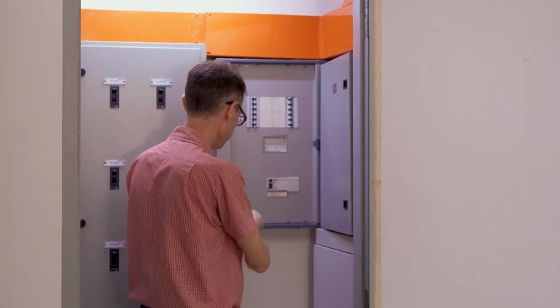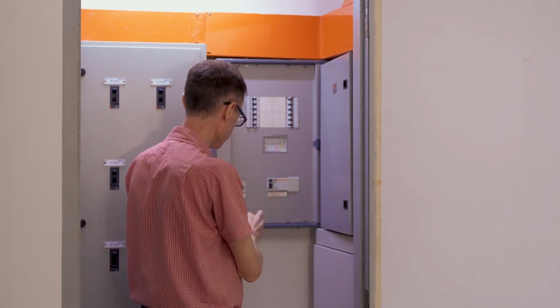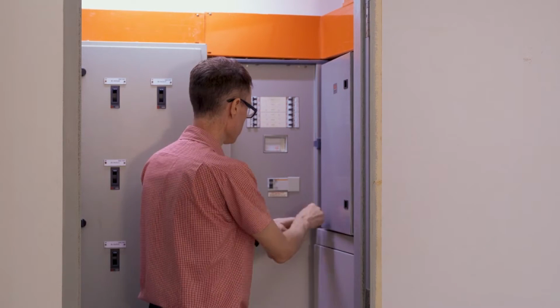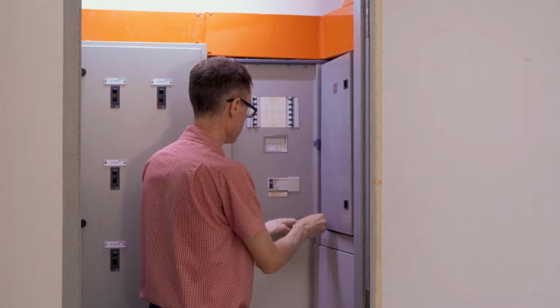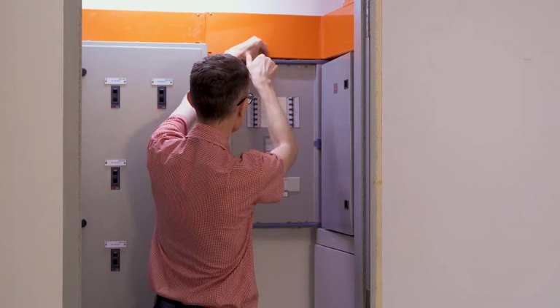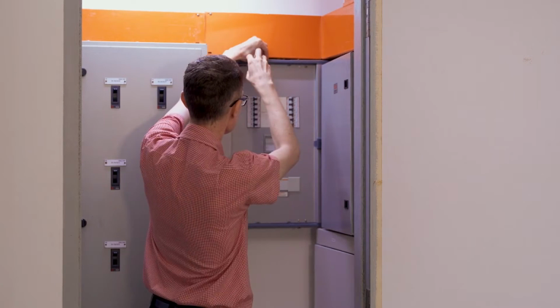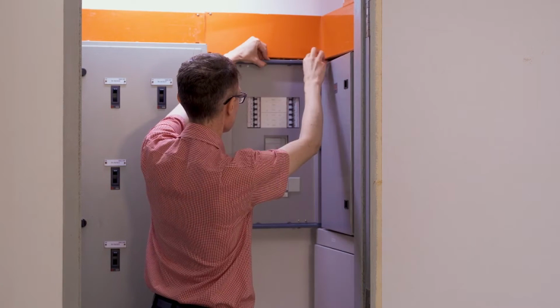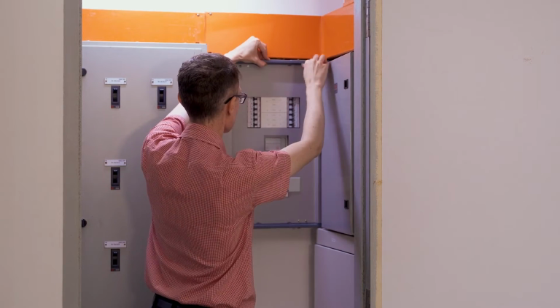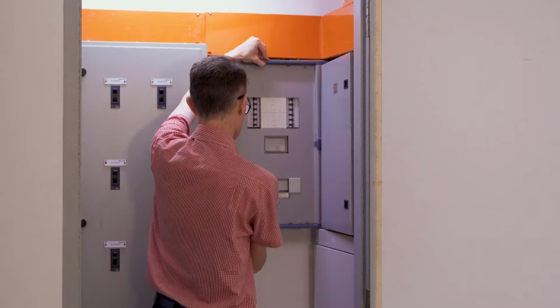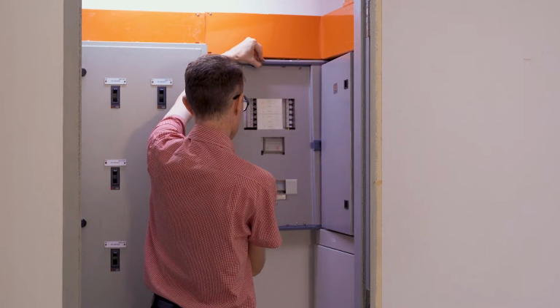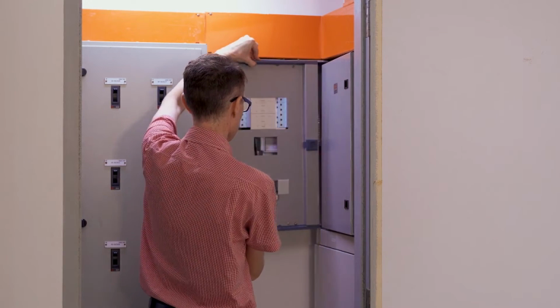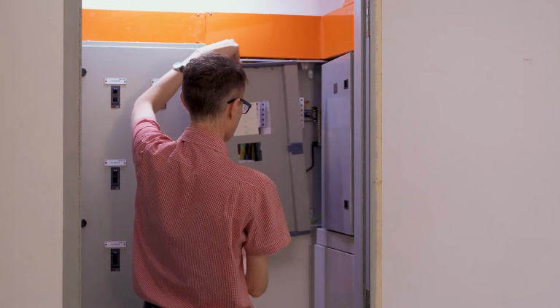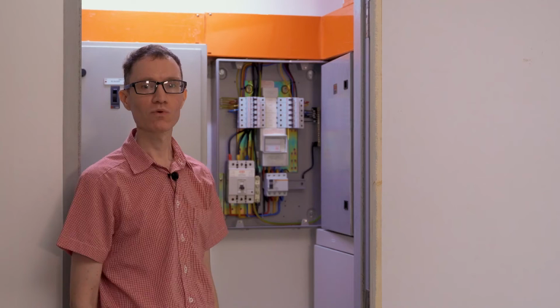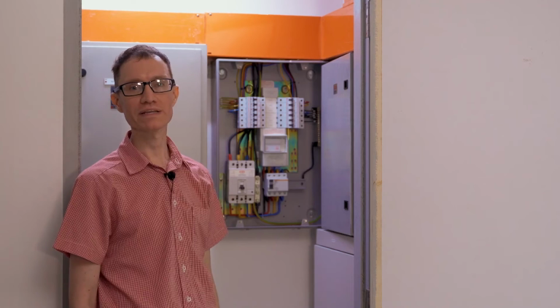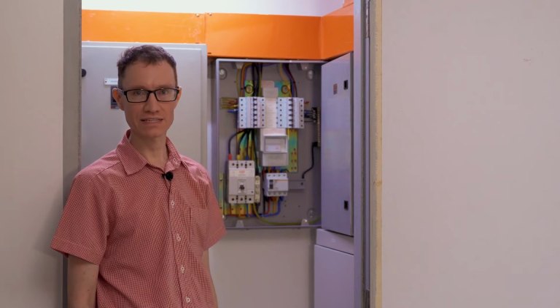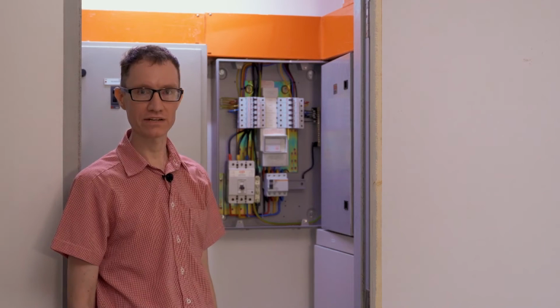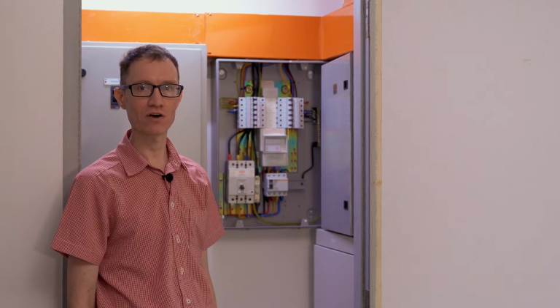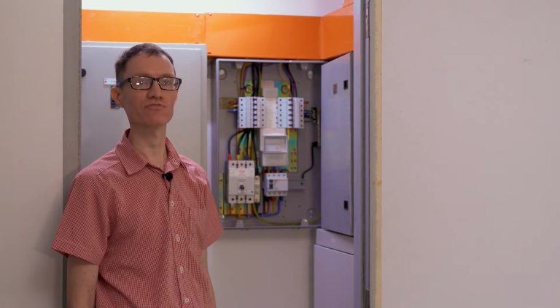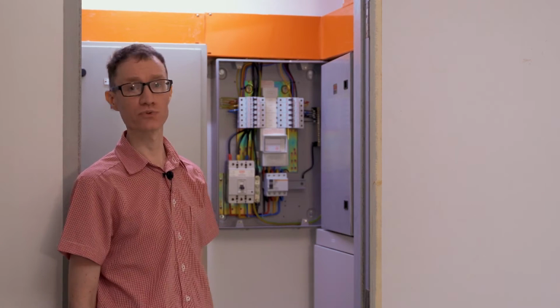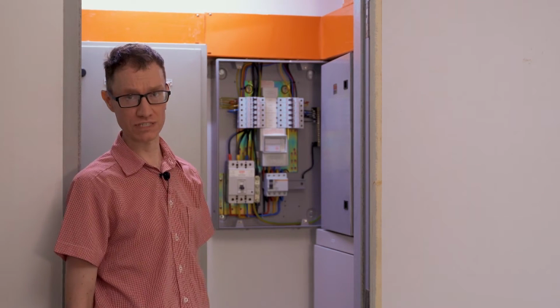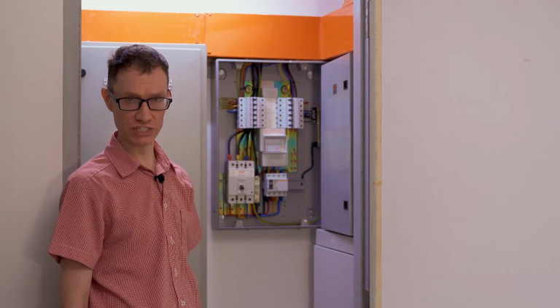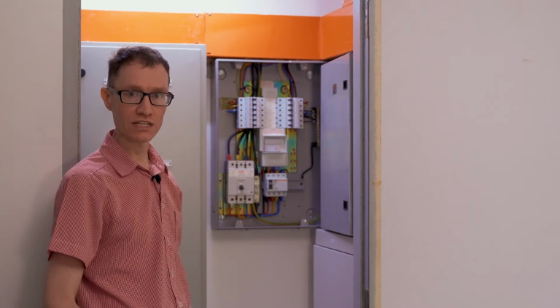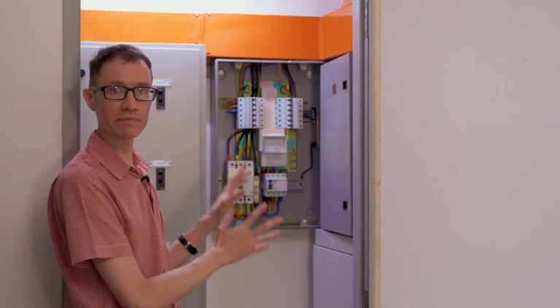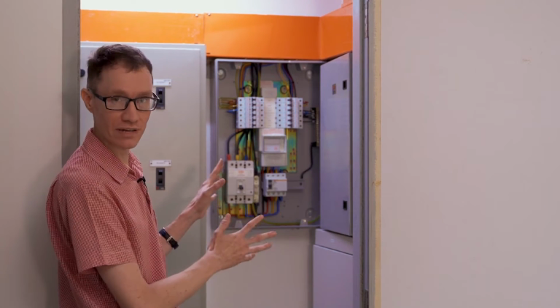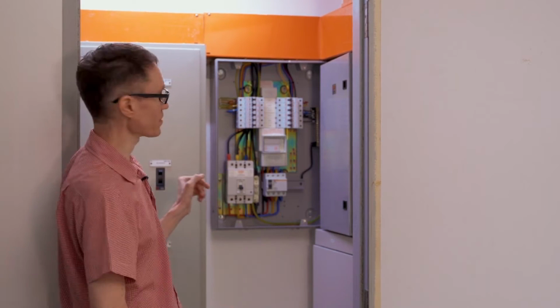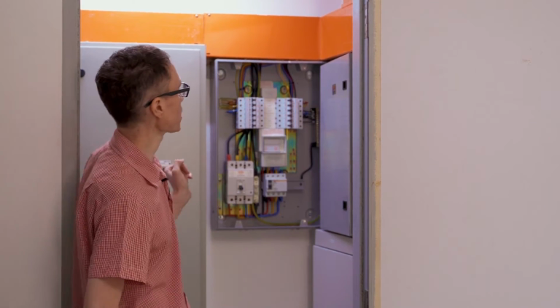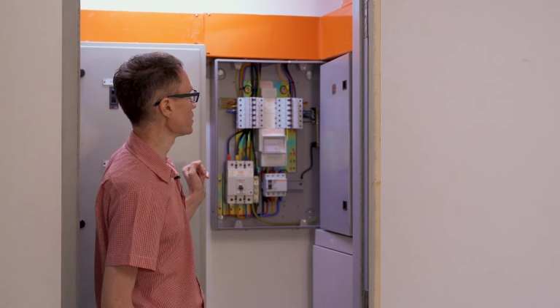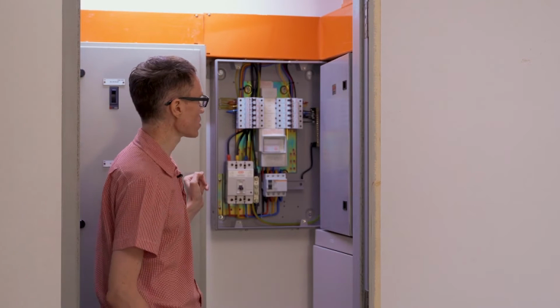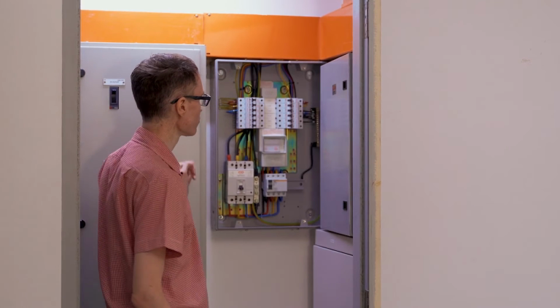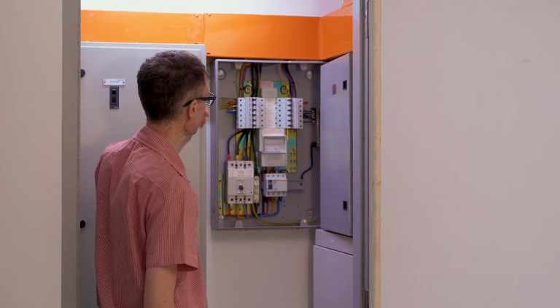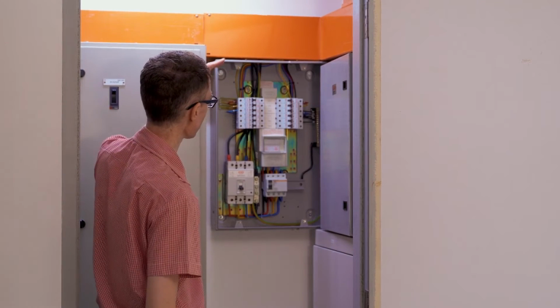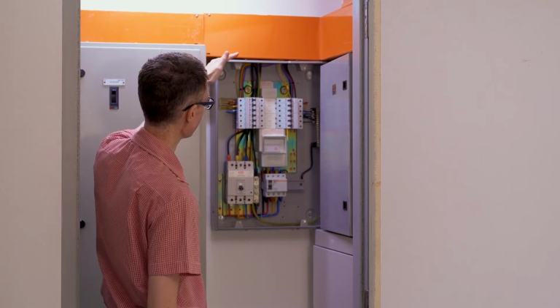What I really like about this particular breaker box is that it's been wired up in a very professional way. What I'll be discussing here is how power flows through all of these switches. Let's start up here at the top with the orange conduit and work our way through all of these breakers here.